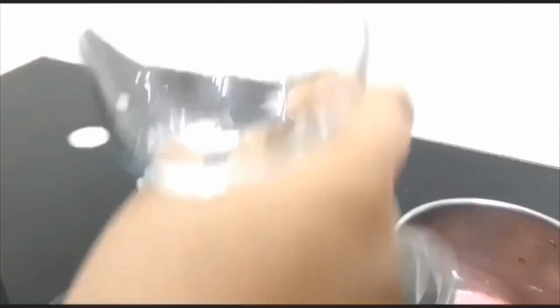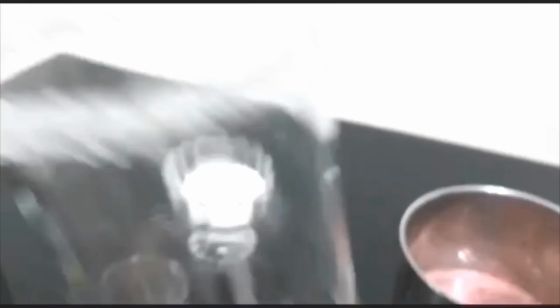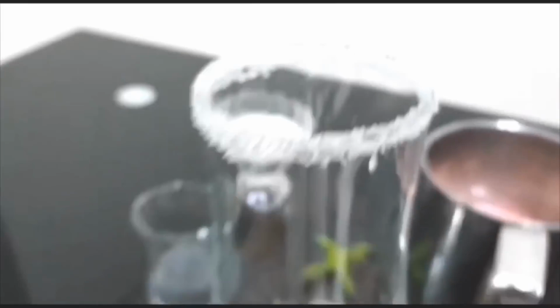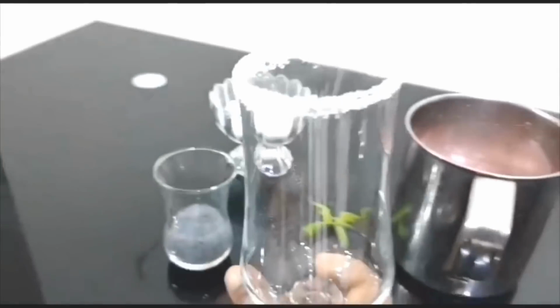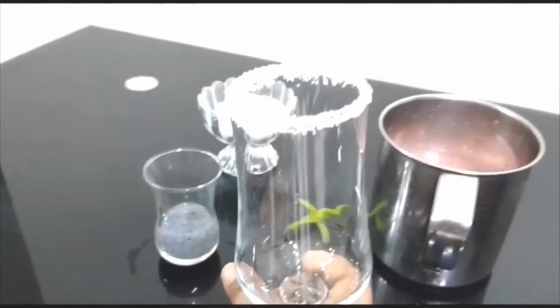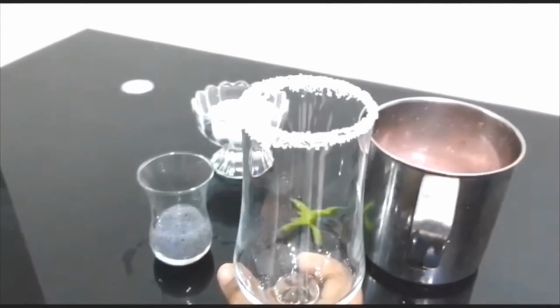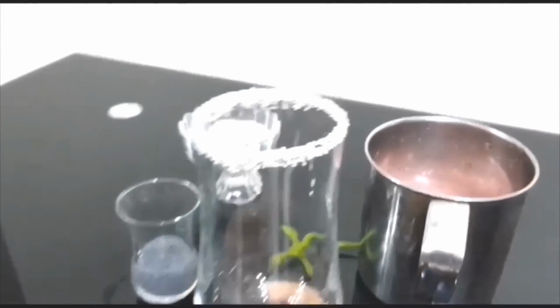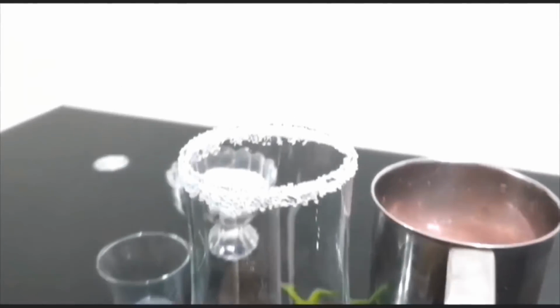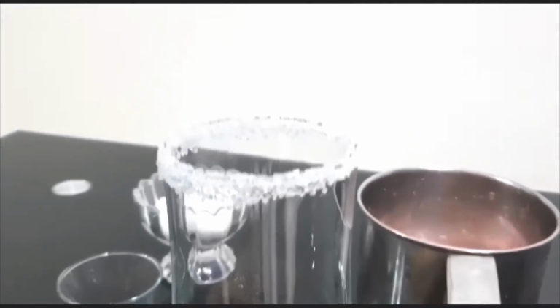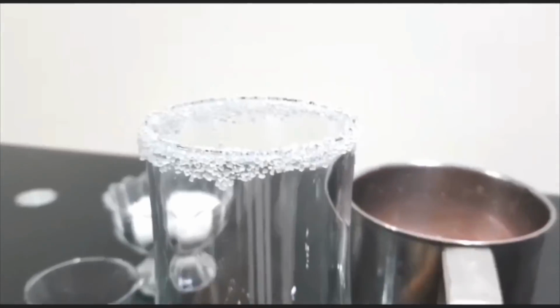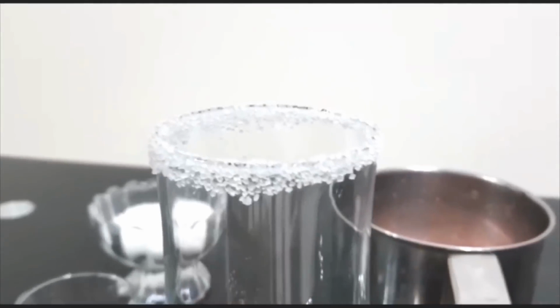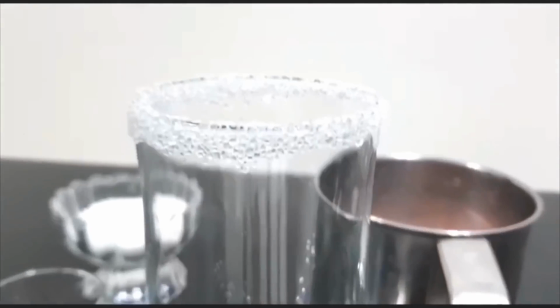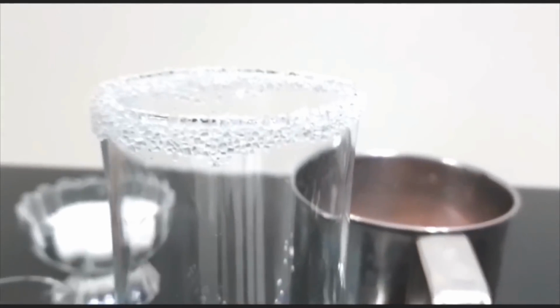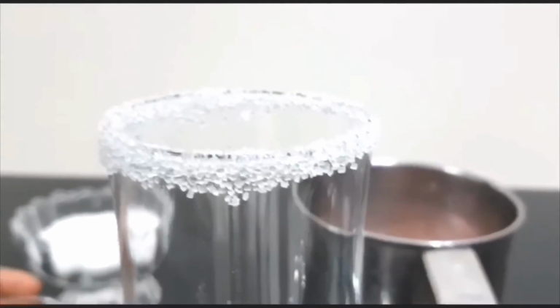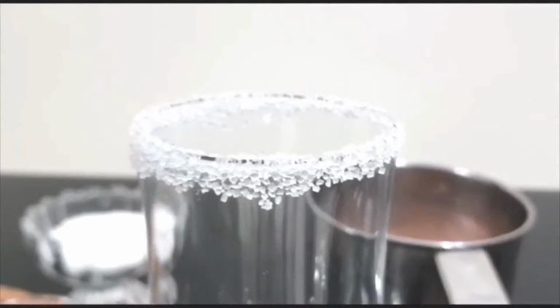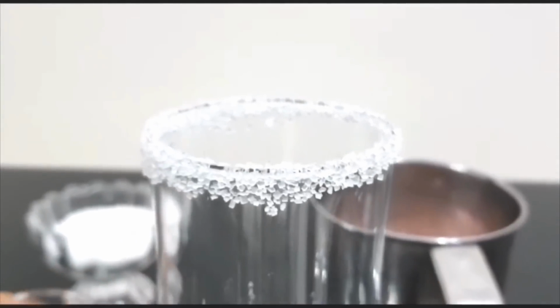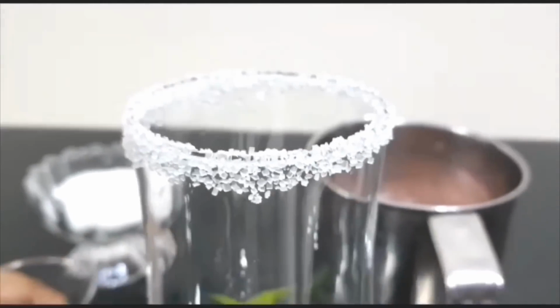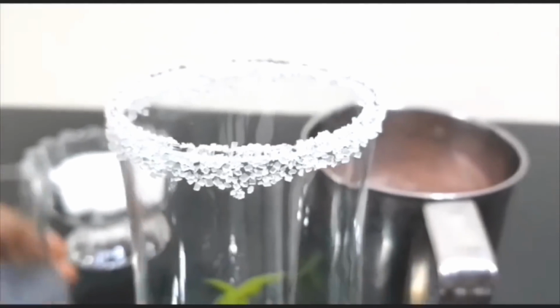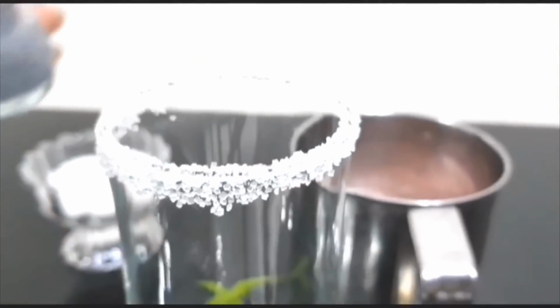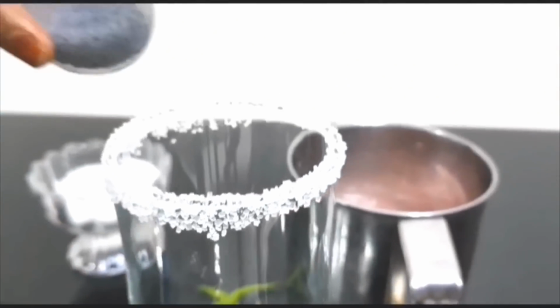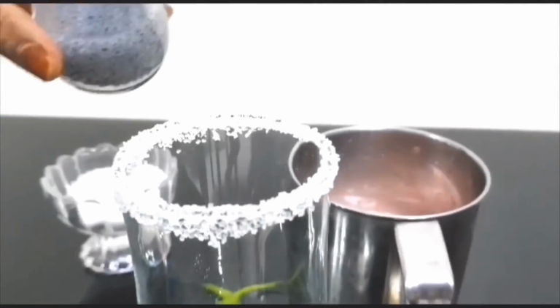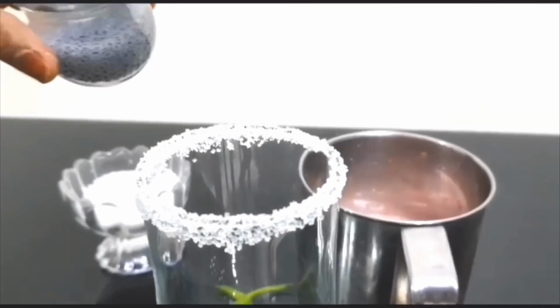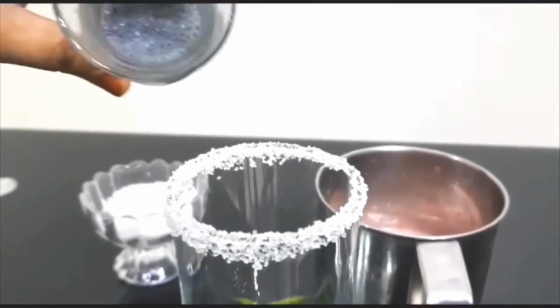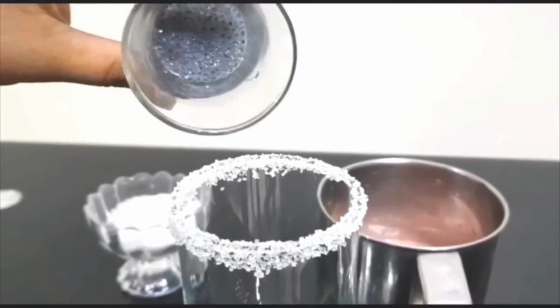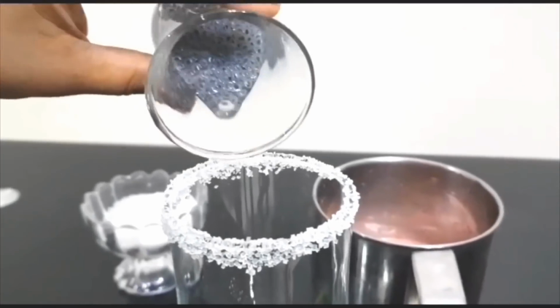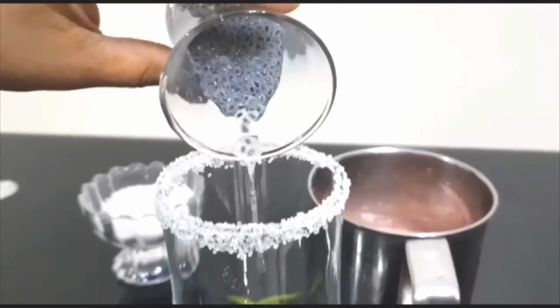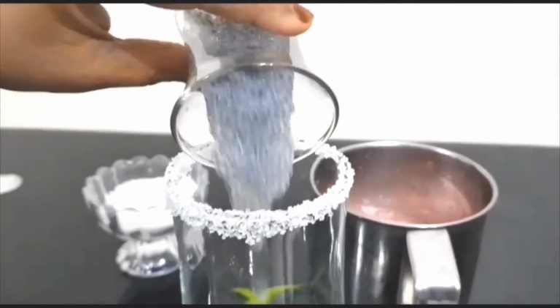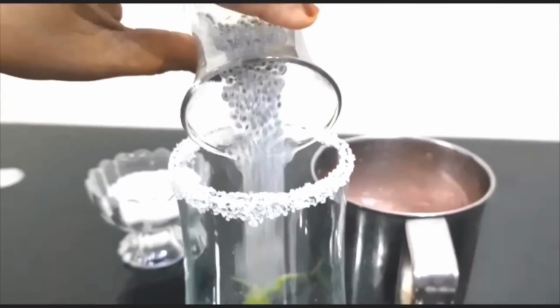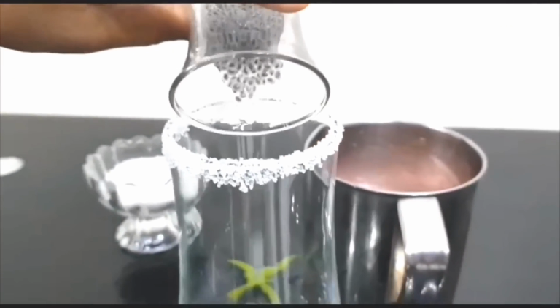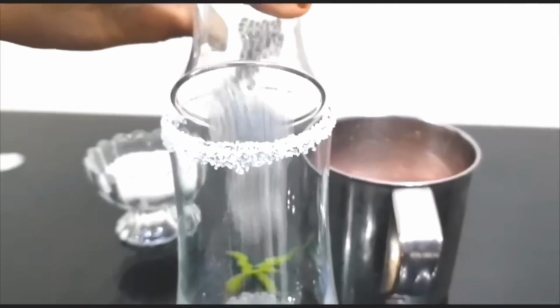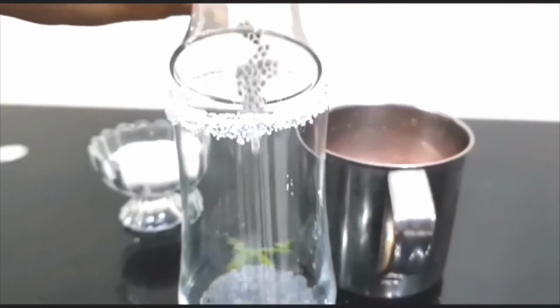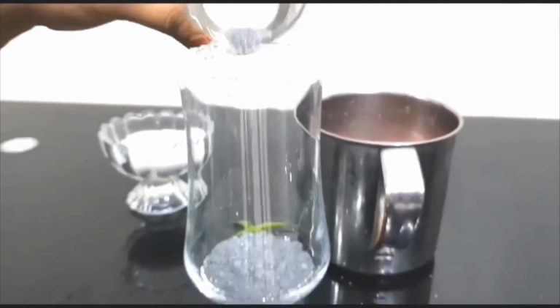Now we have a serving glass with a little bit of sugar. This is good for the skin — just mix it up a little.